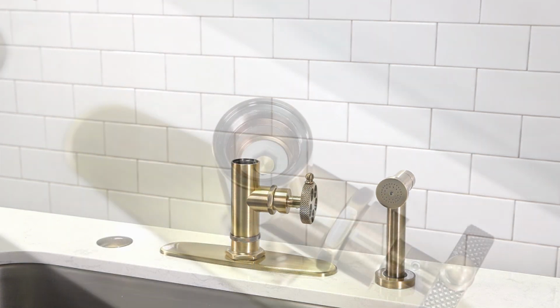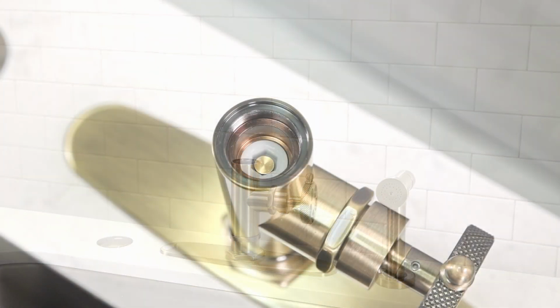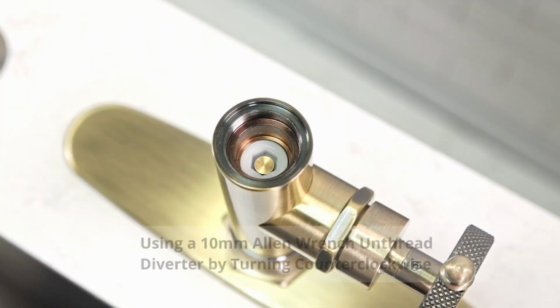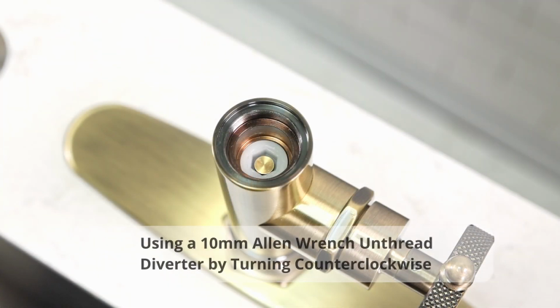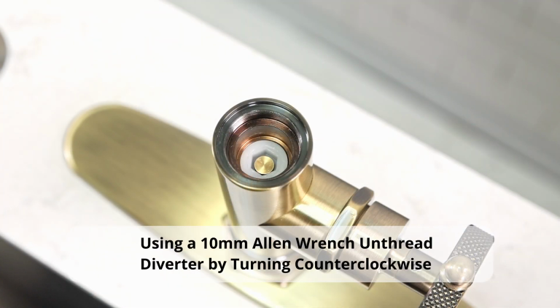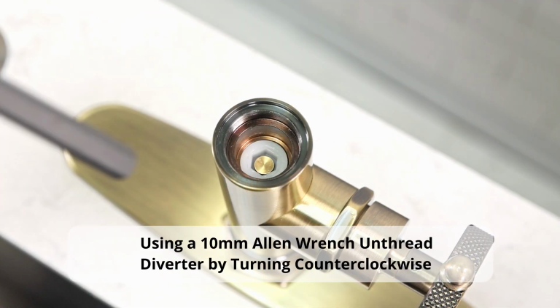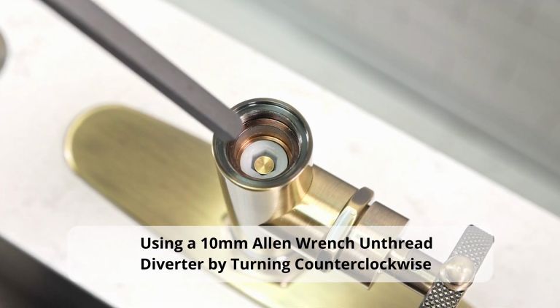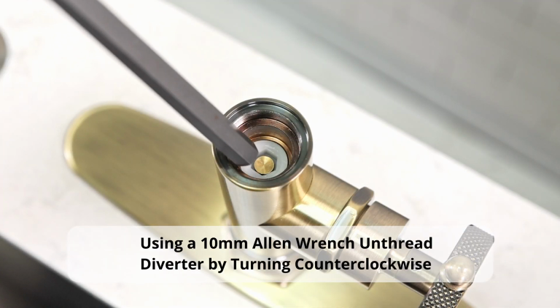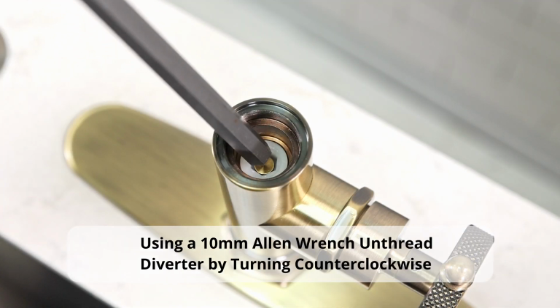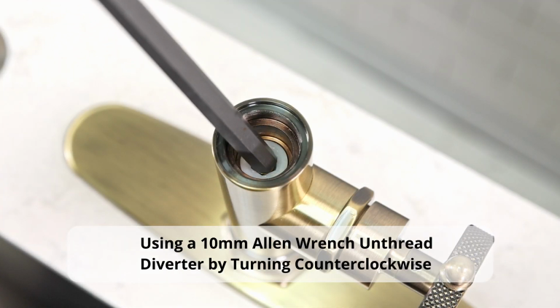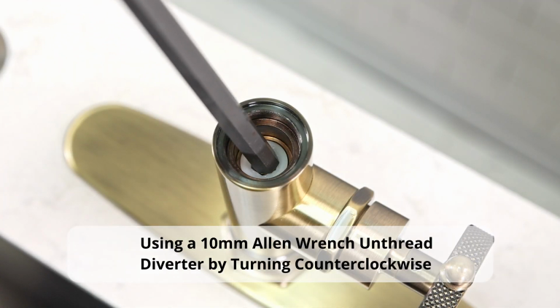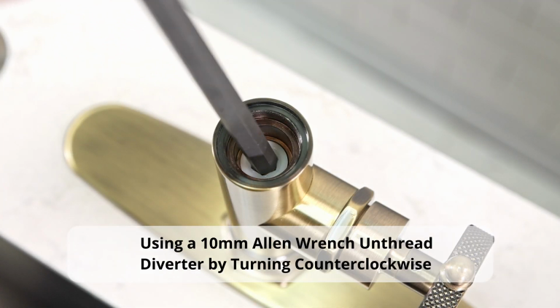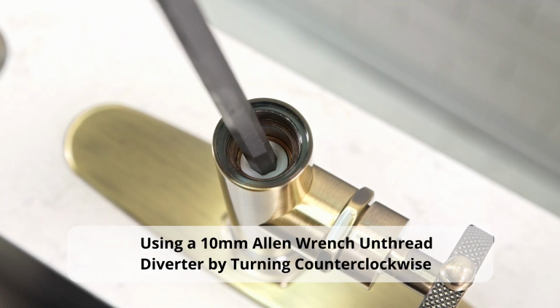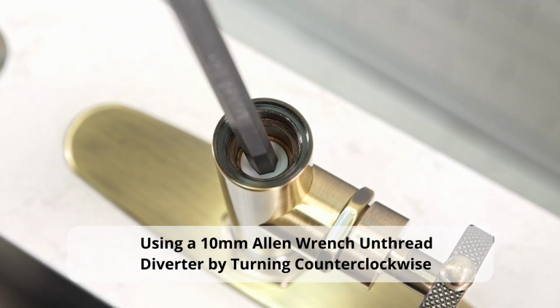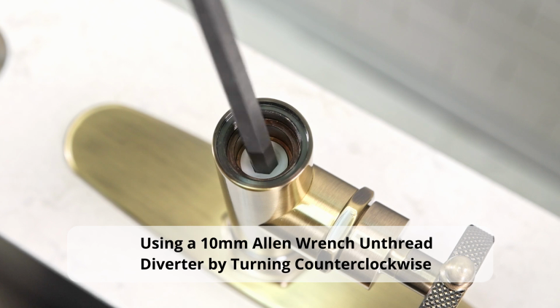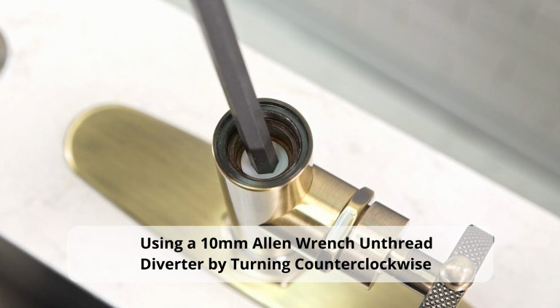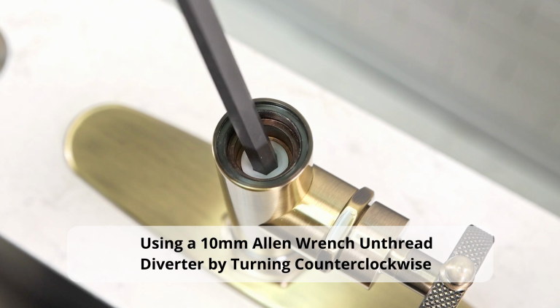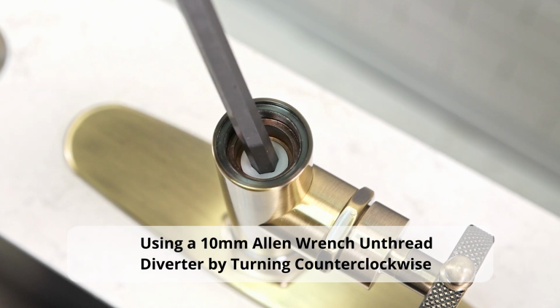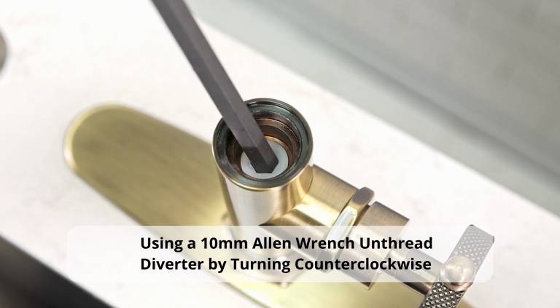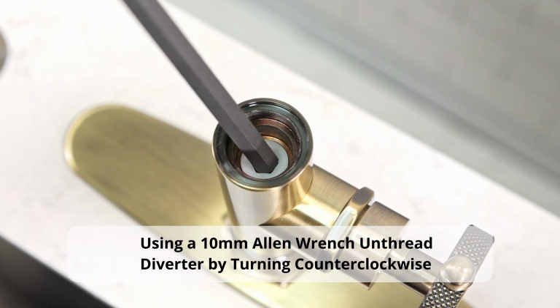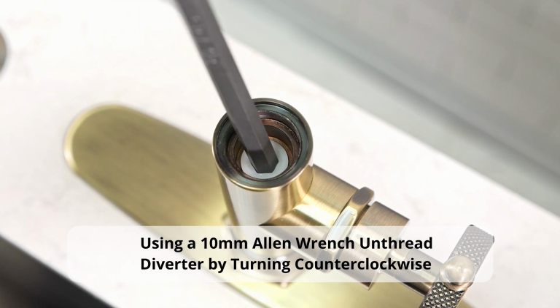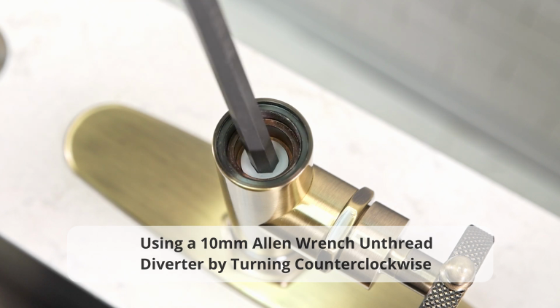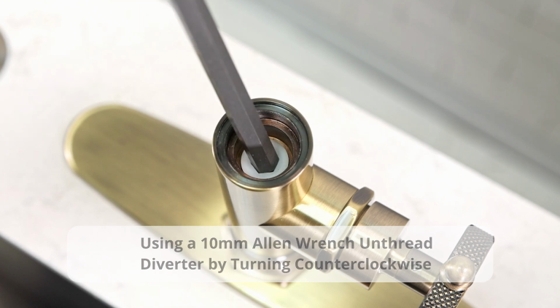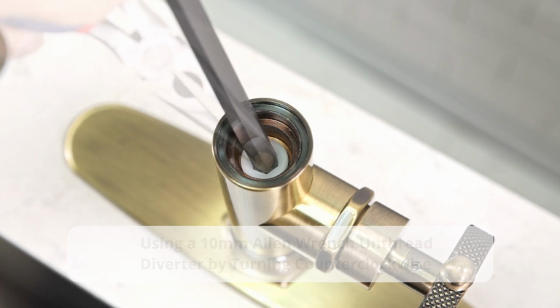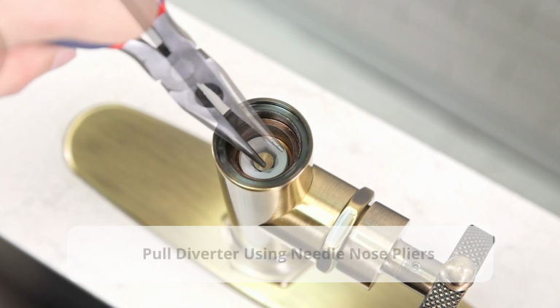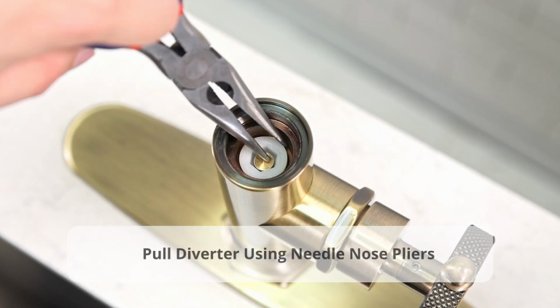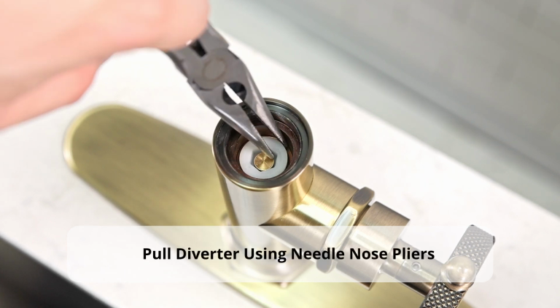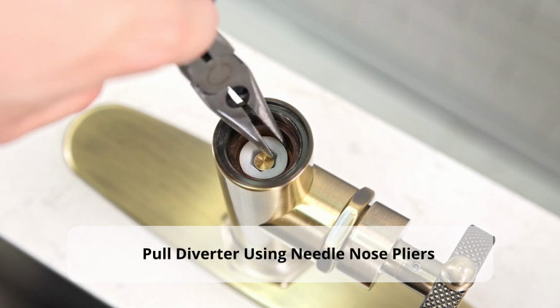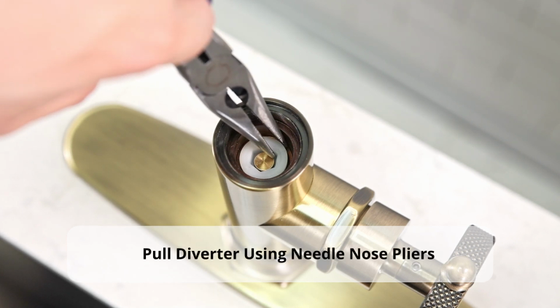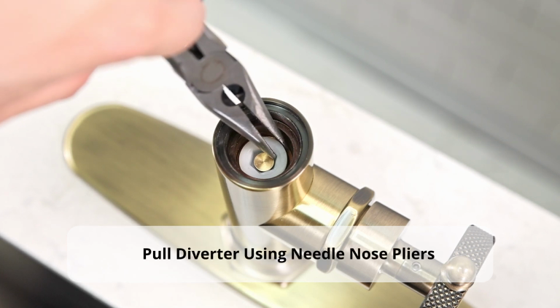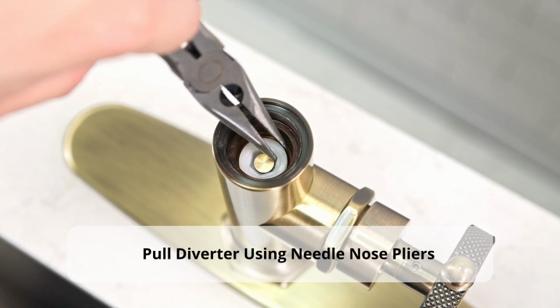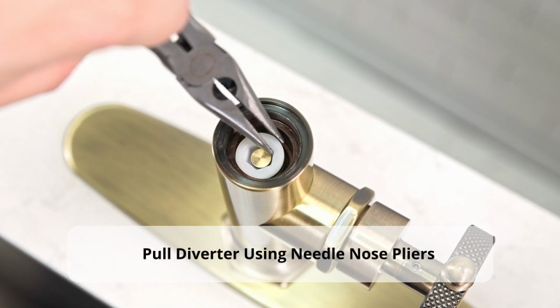Using a 10mm Allen wrench, unthread the diverter by turning counterclockwise. Pull the diverter out using needle nose pliers.